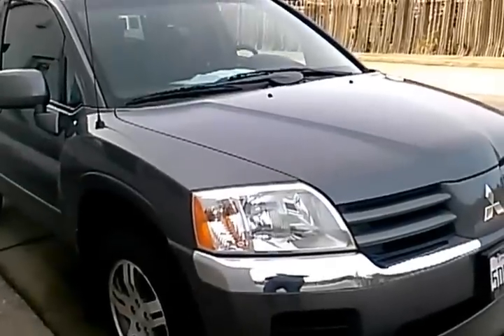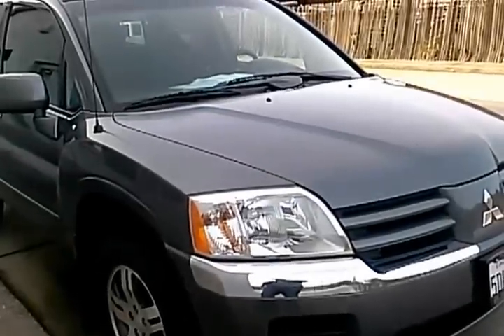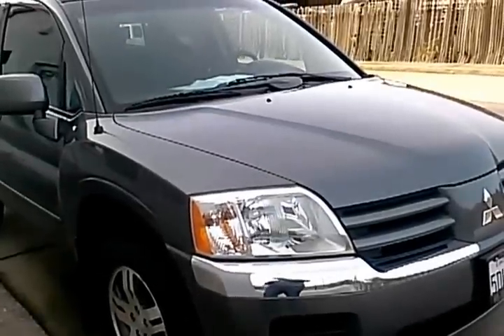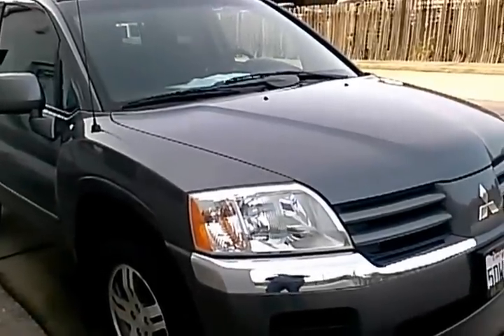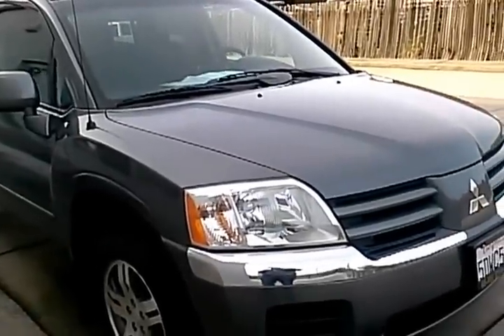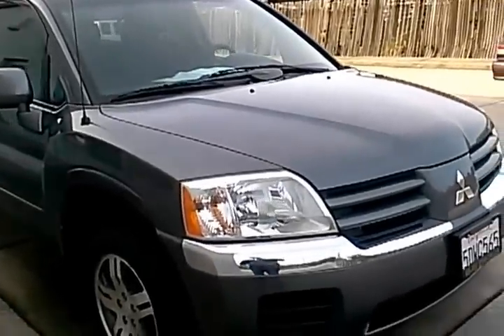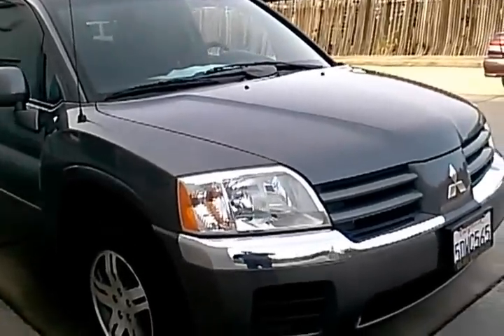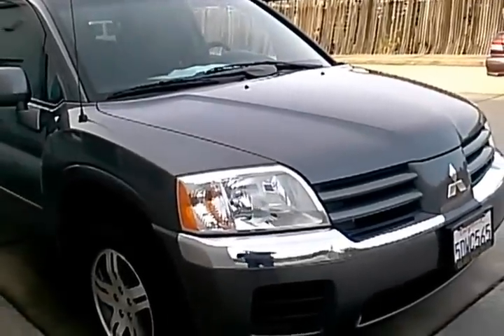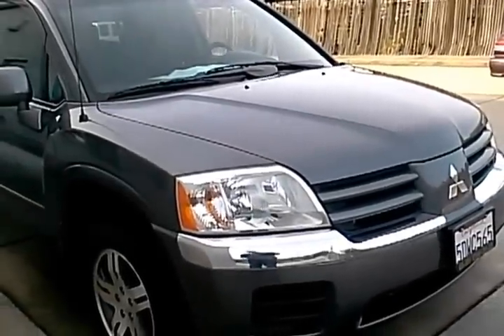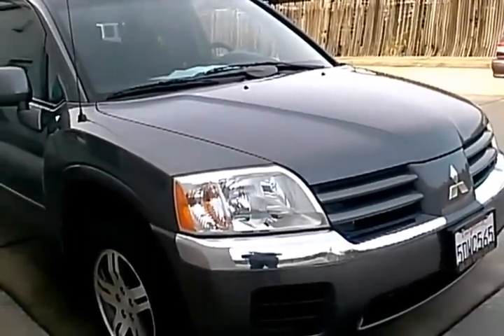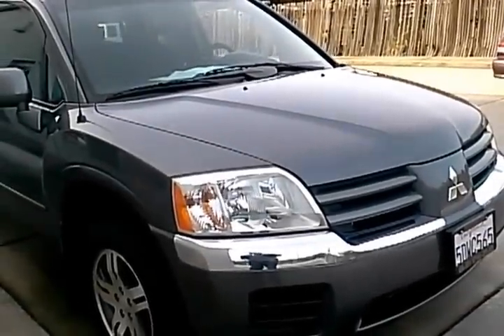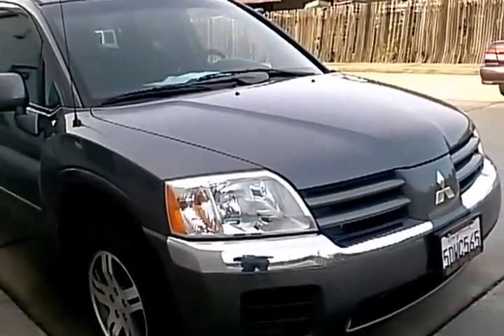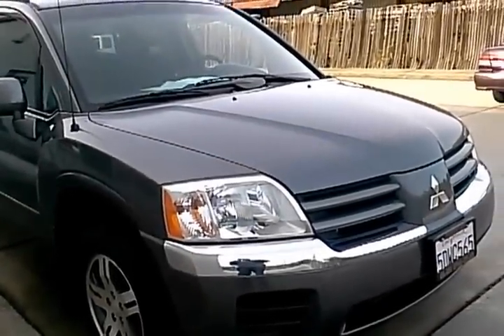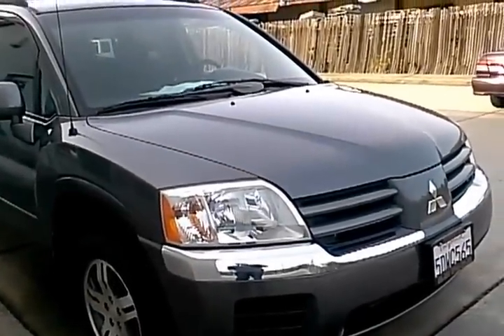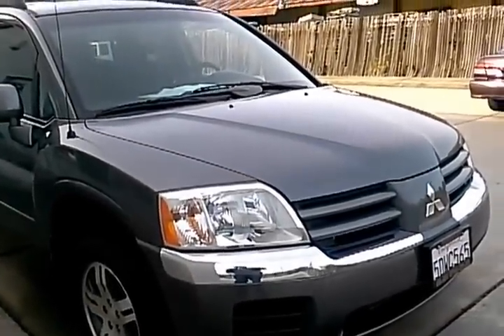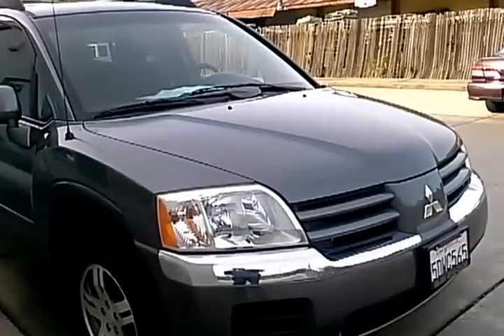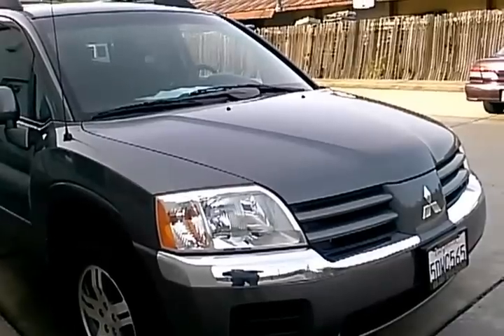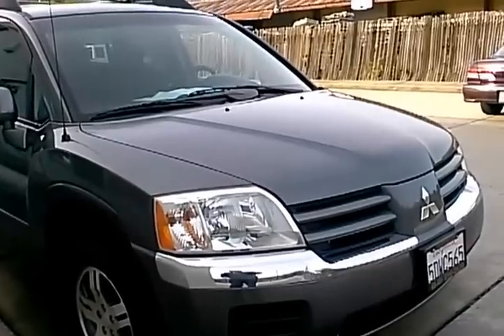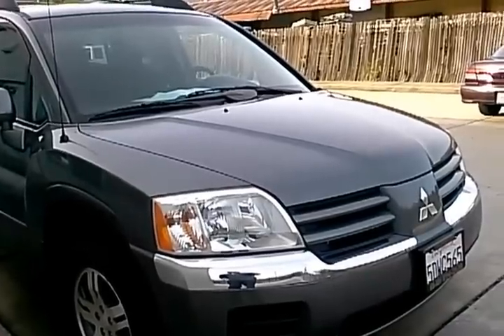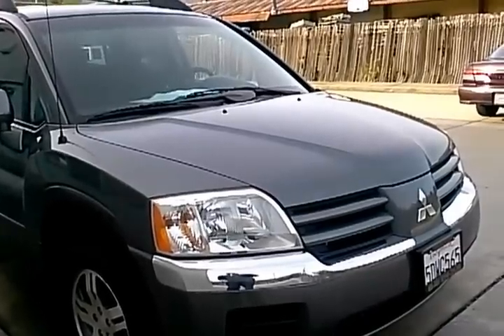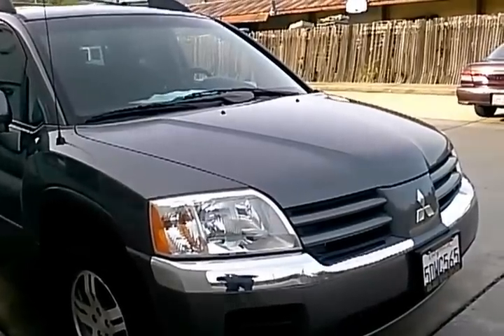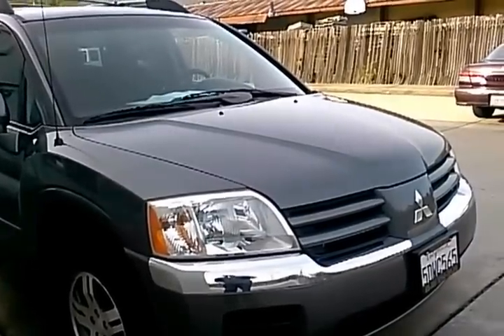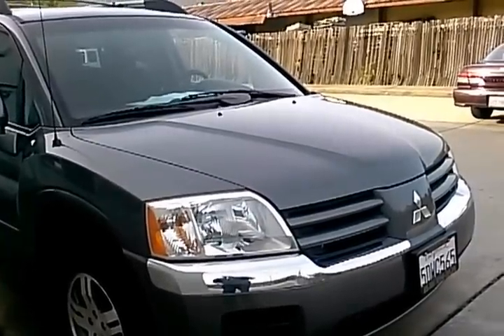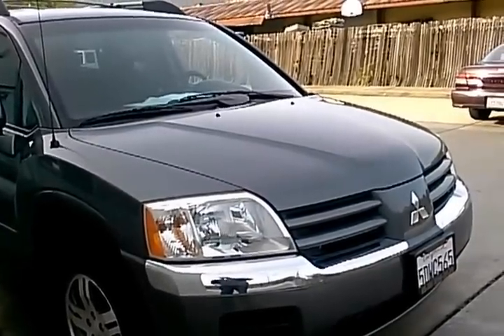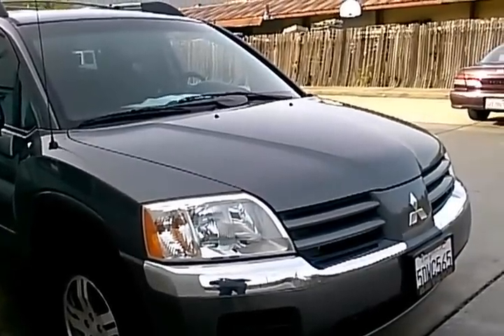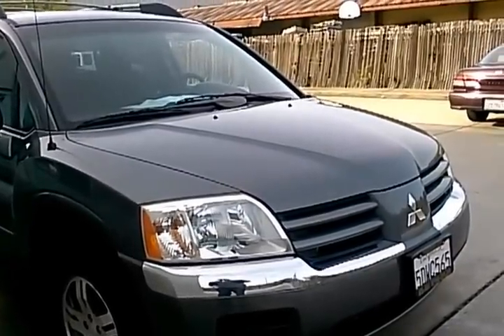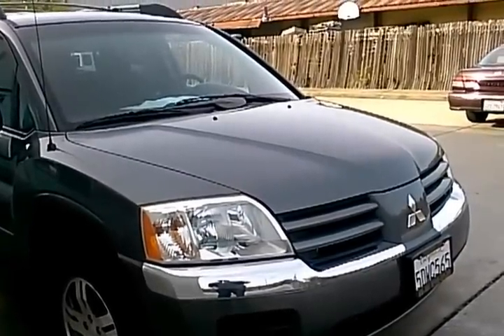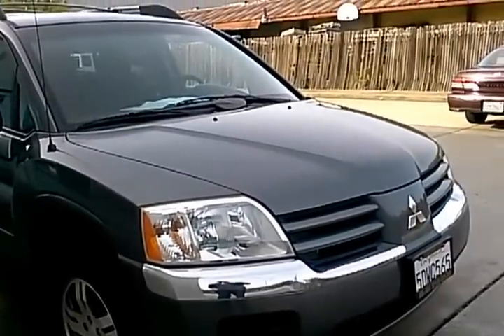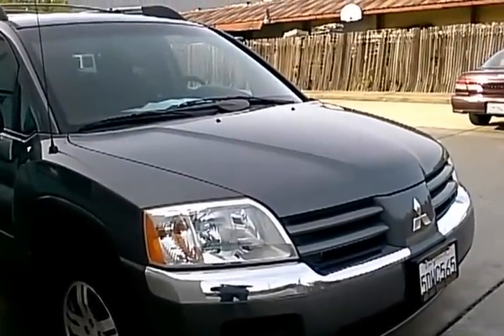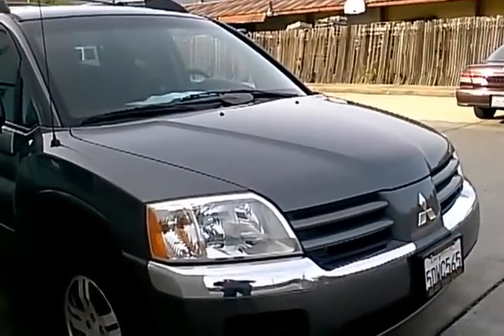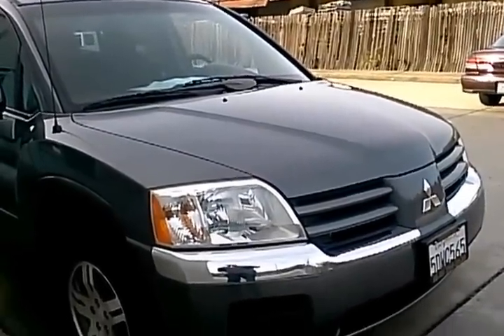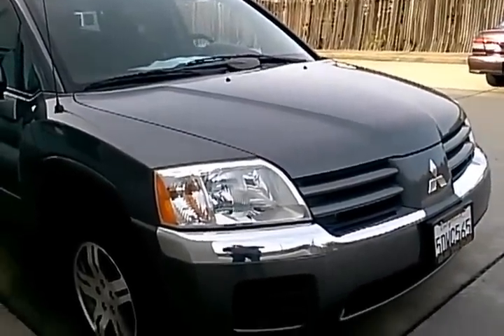Hi, this is Paul with Champion Auto in Hayward, and this video is going to be showcasing our 2004 Mitsubishi Endeavor XLS all-wheel drive SUV that we currently have available and on sale.